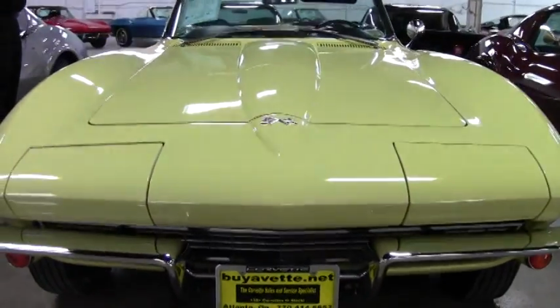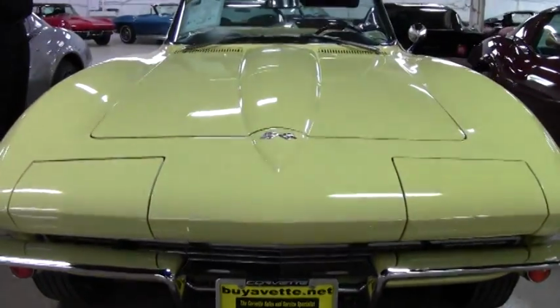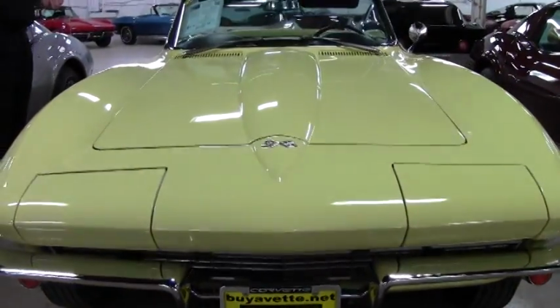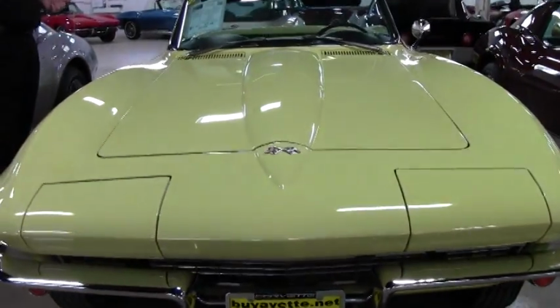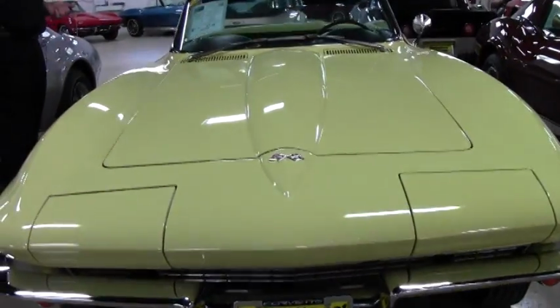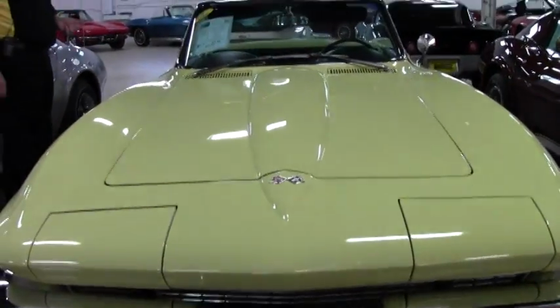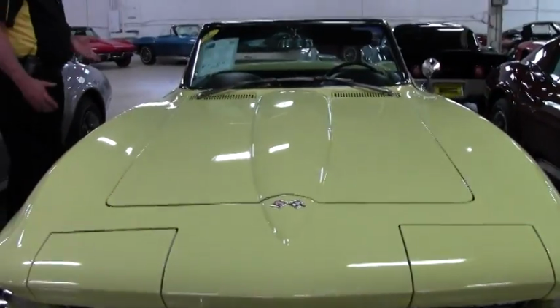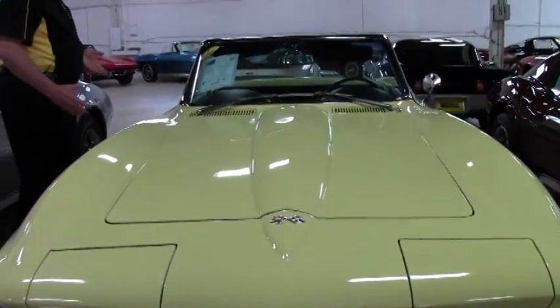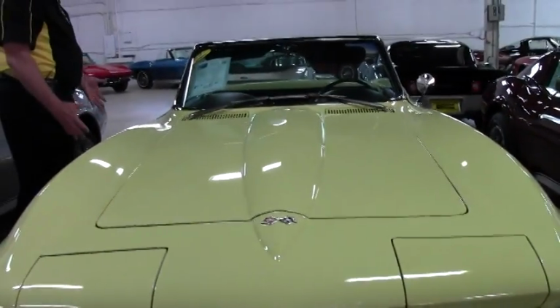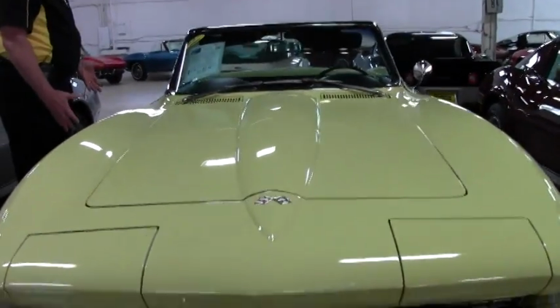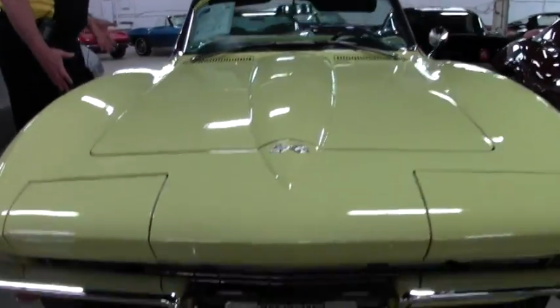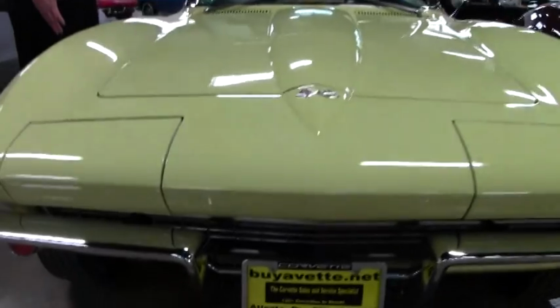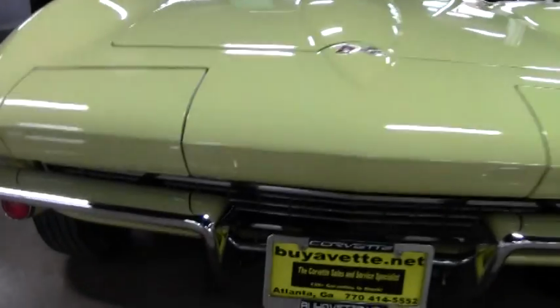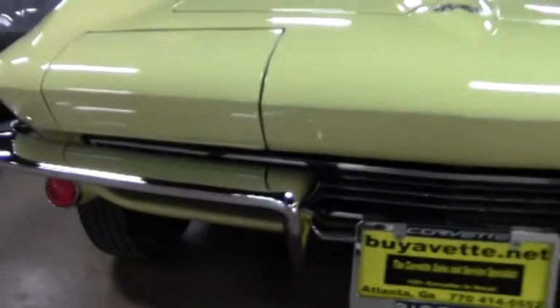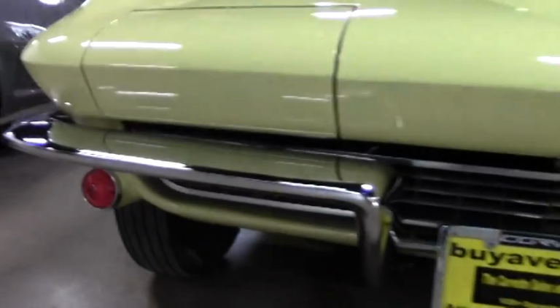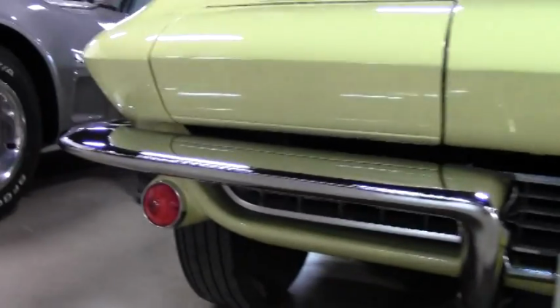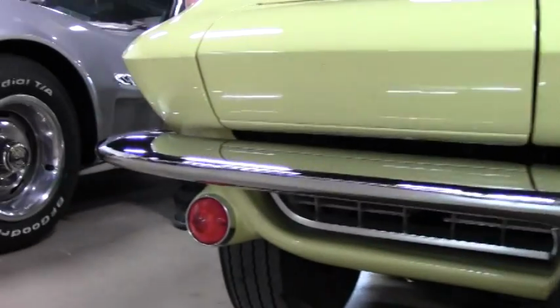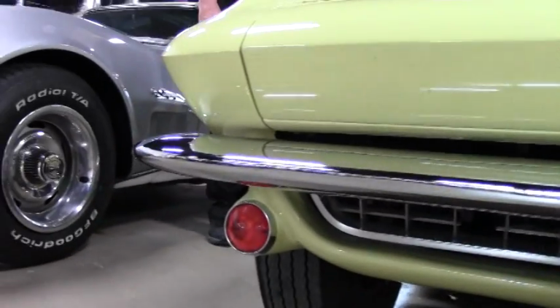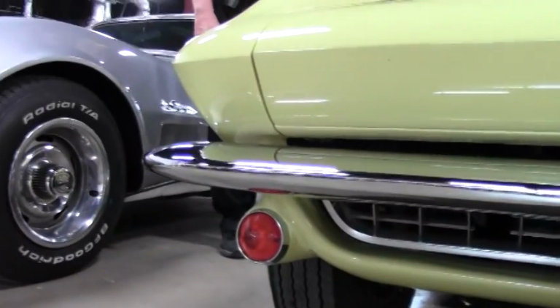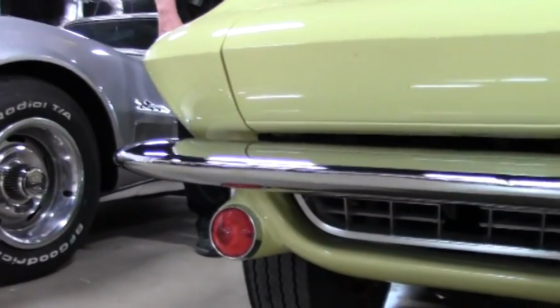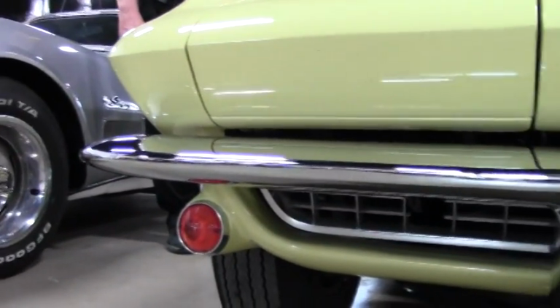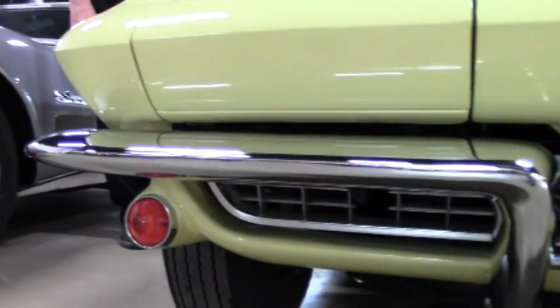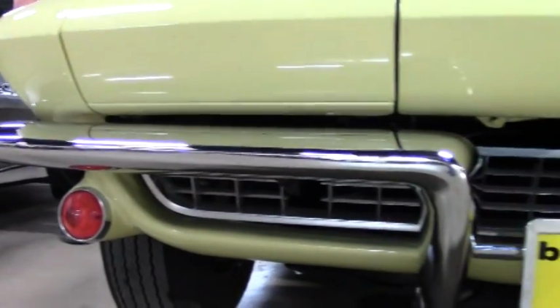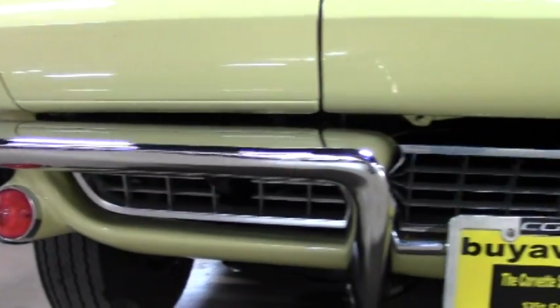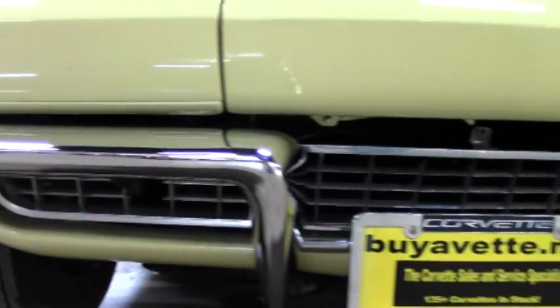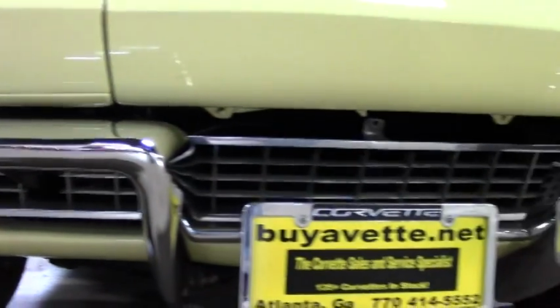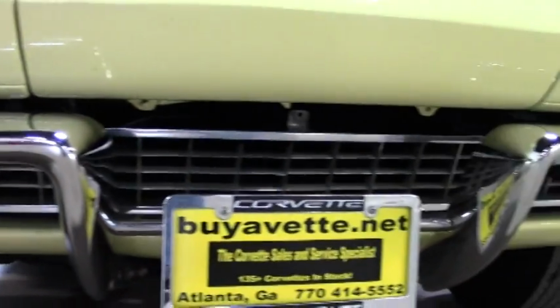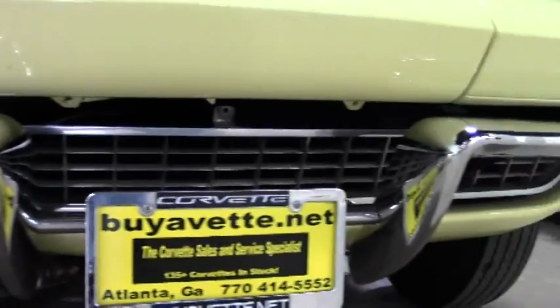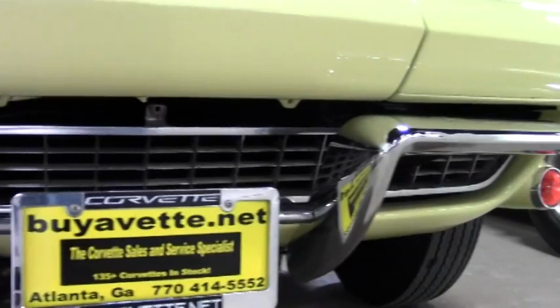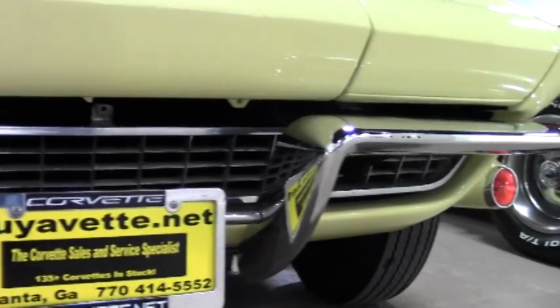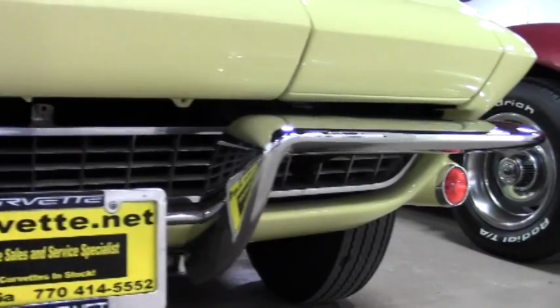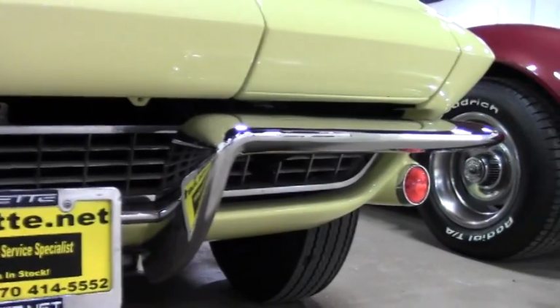It does have power steering. You'll see the side exhausts, leather seats, rally wheels, and the red line bias ply tires.